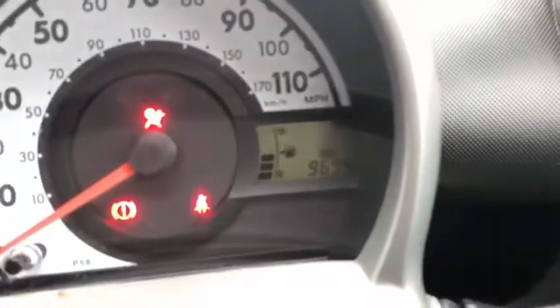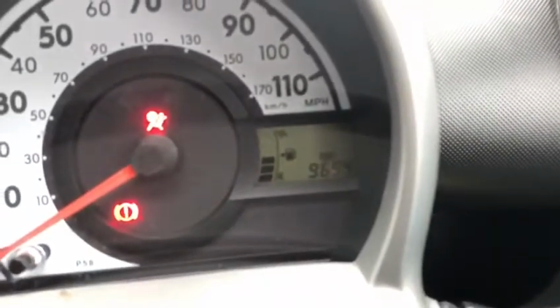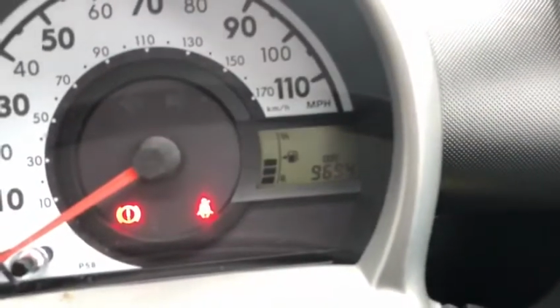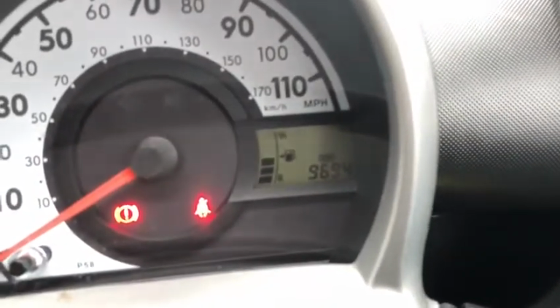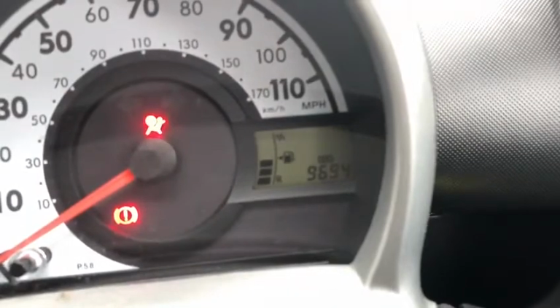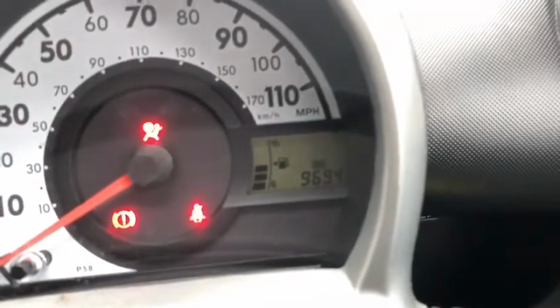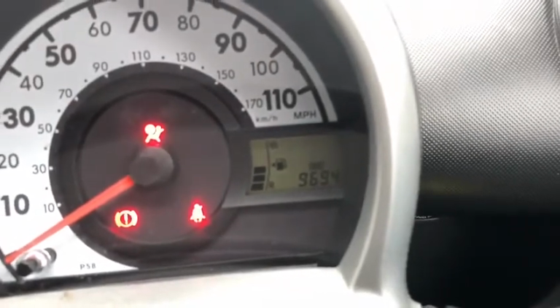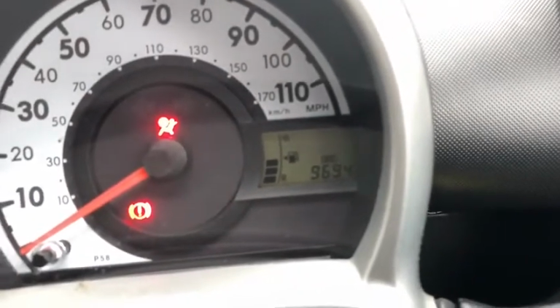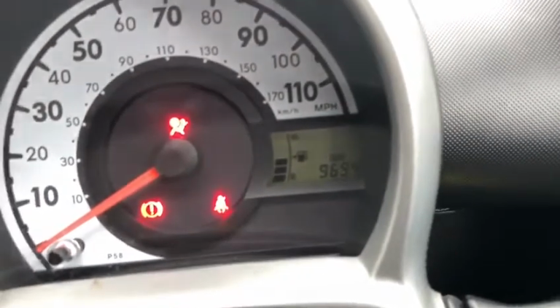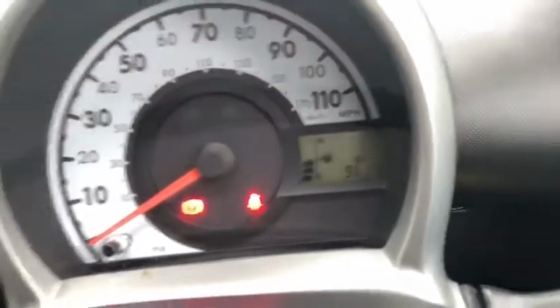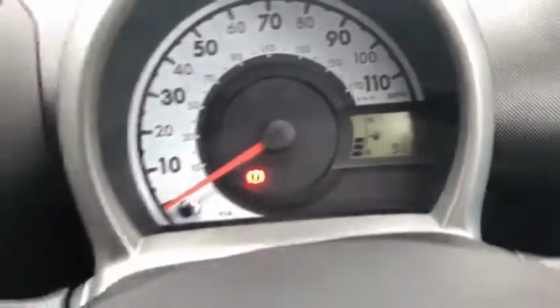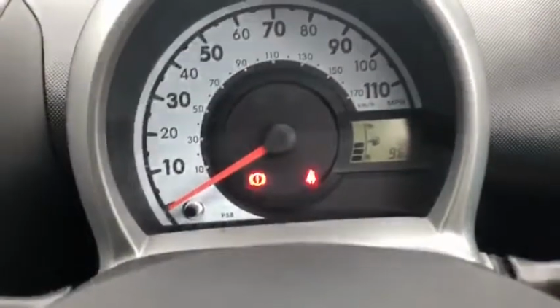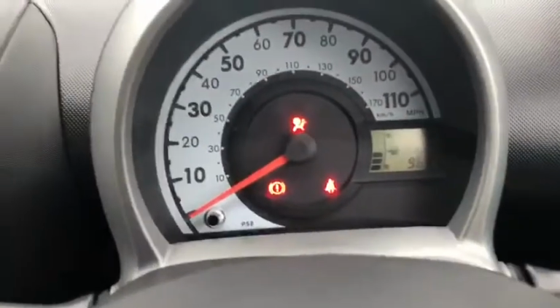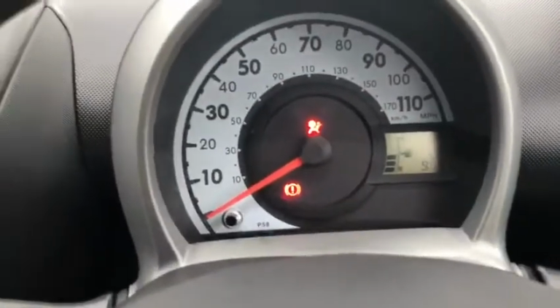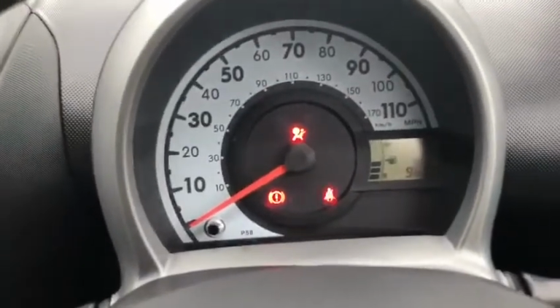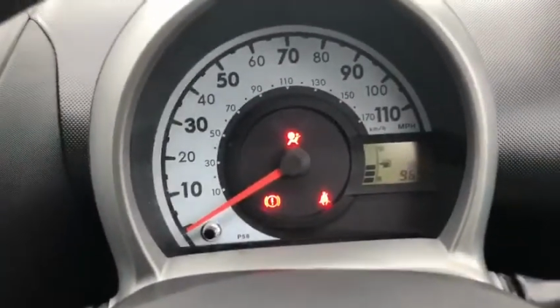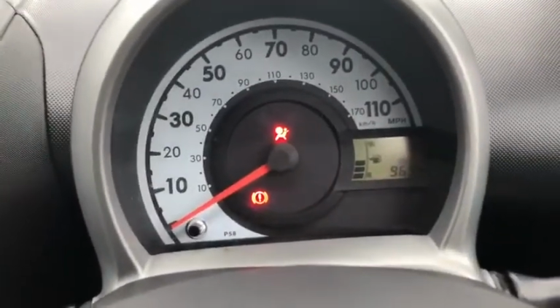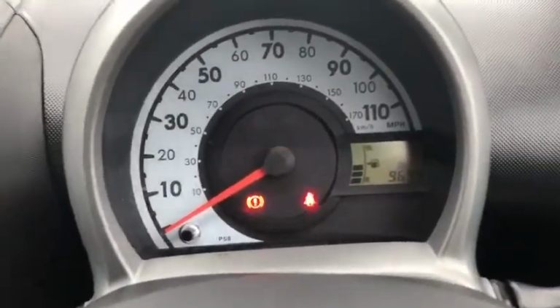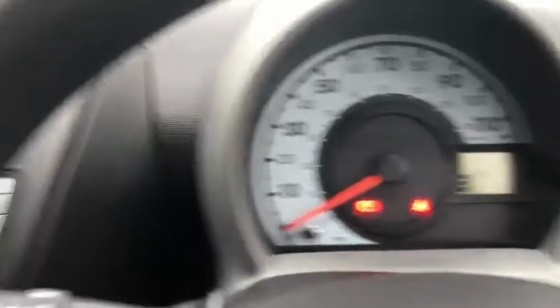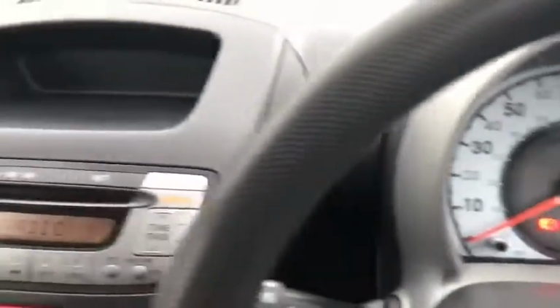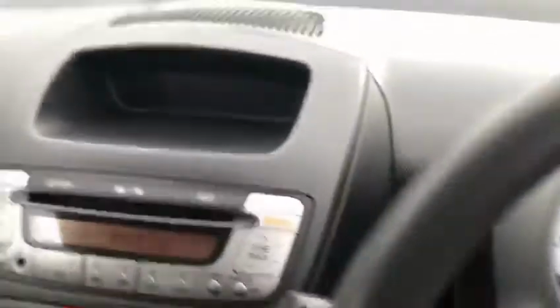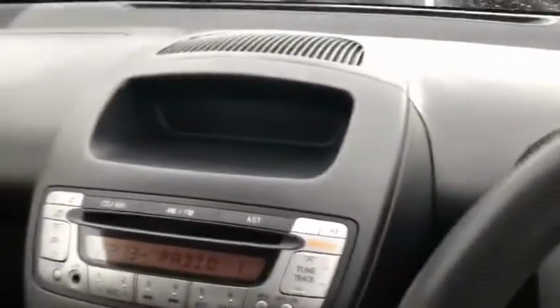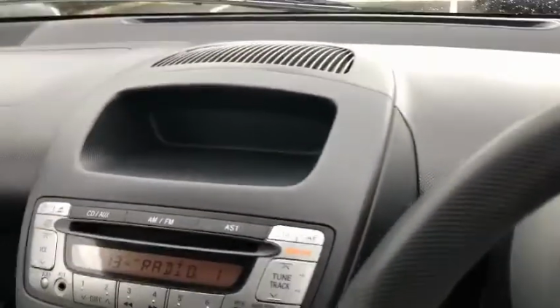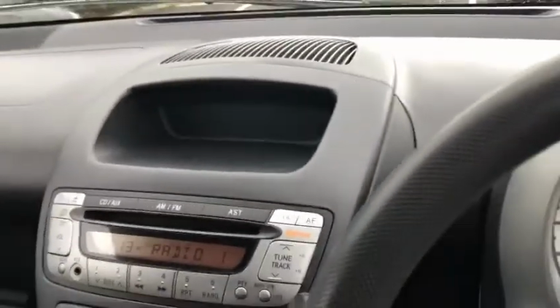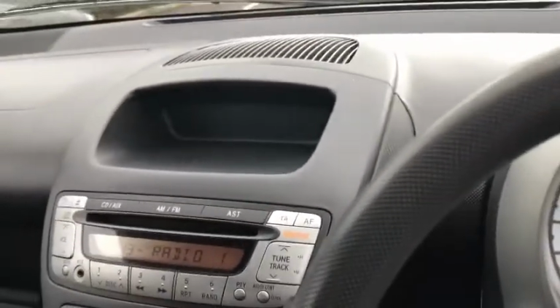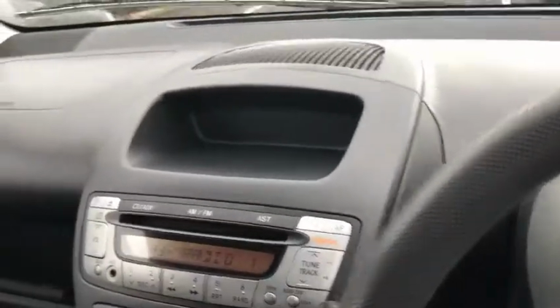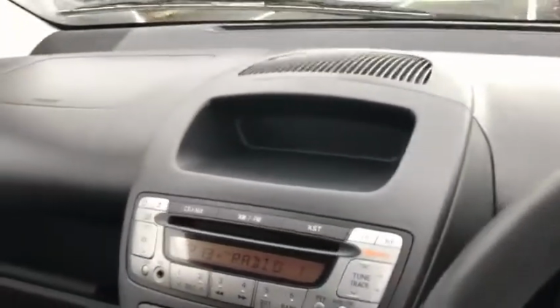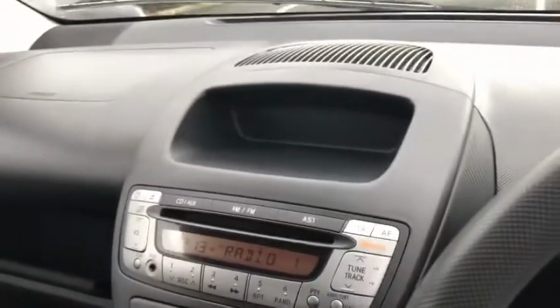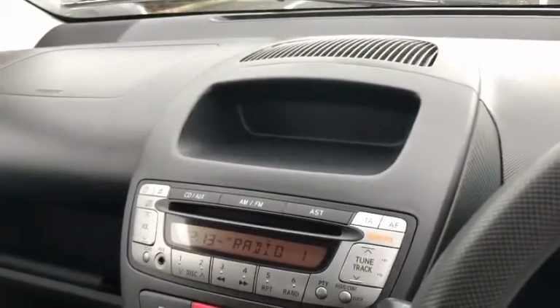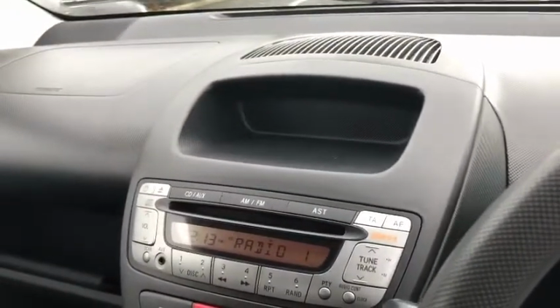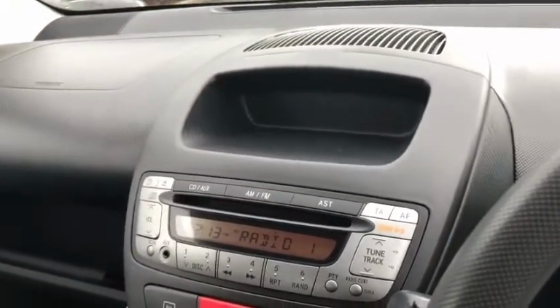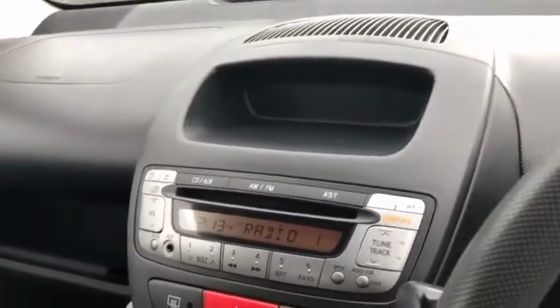This model has literally only got 9,694 miles on the clock, which is absolutely excellent considering the age of the car. That's very rare to find a car with under 10,000 miles that's almost 10 years old.